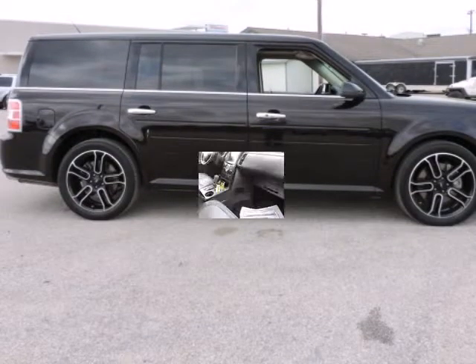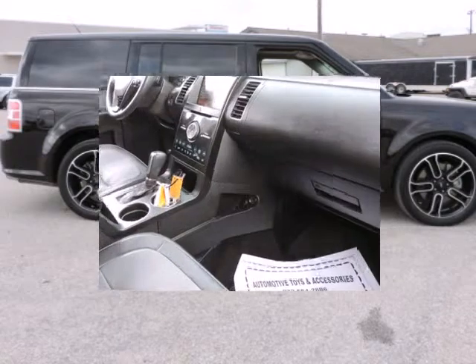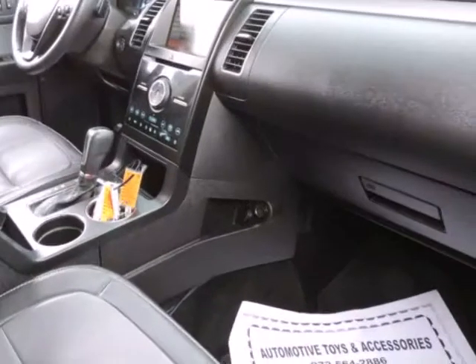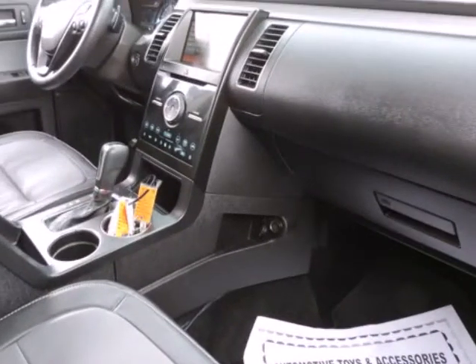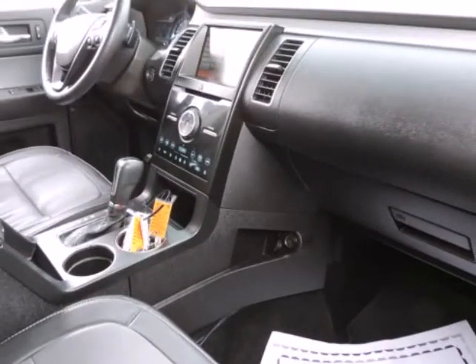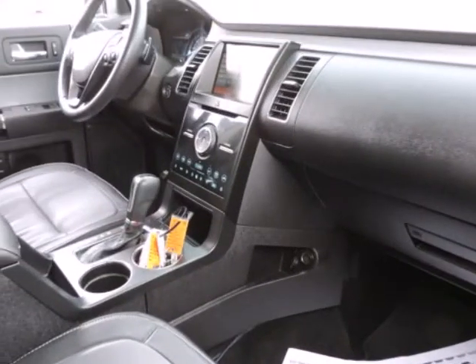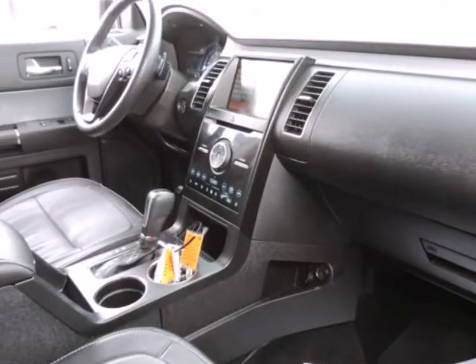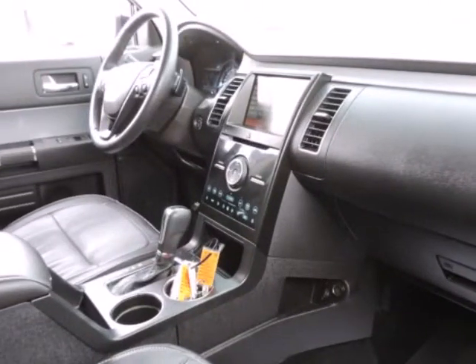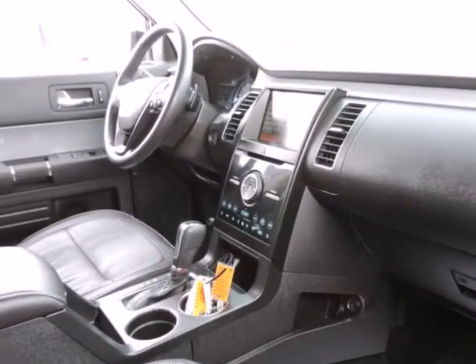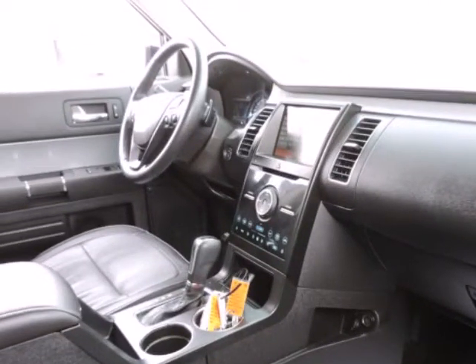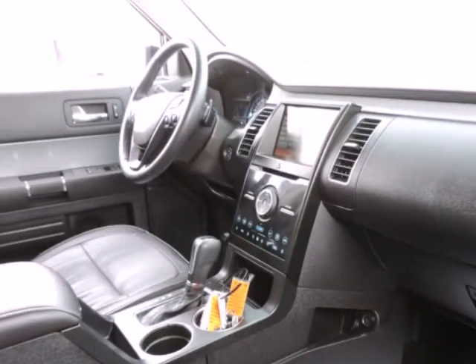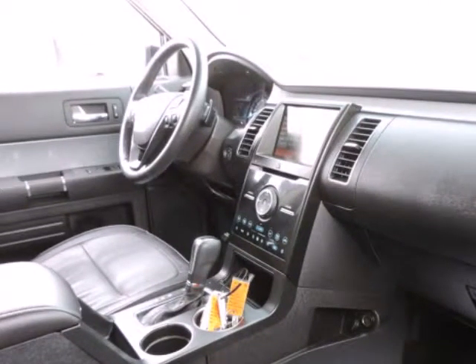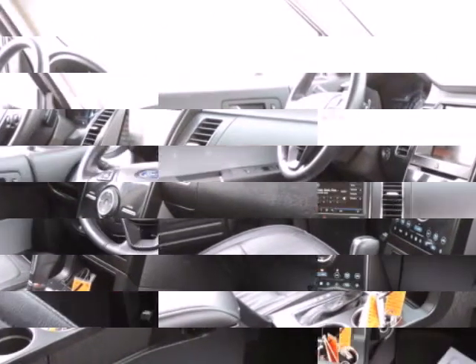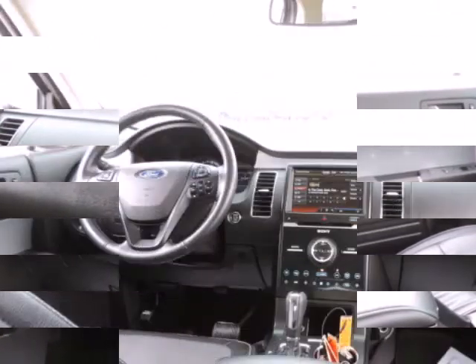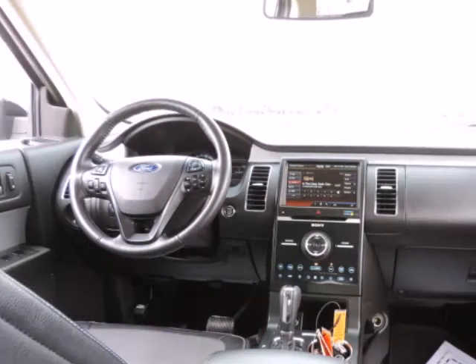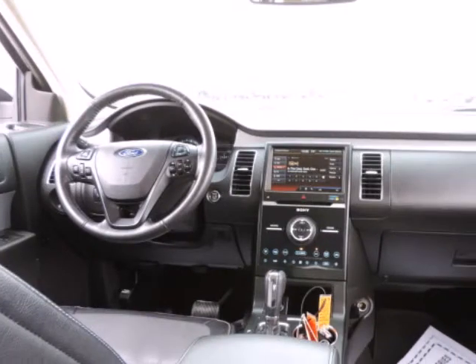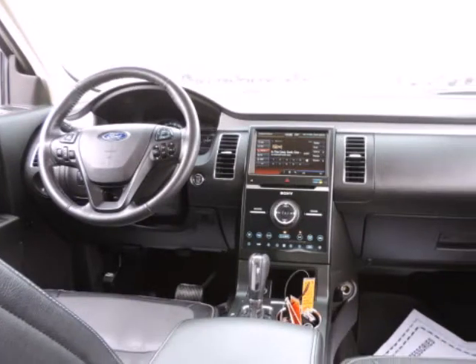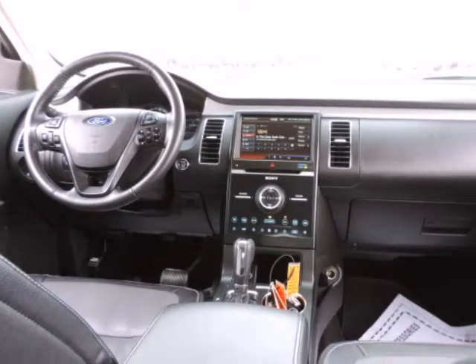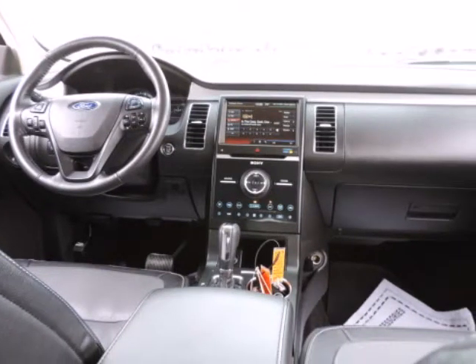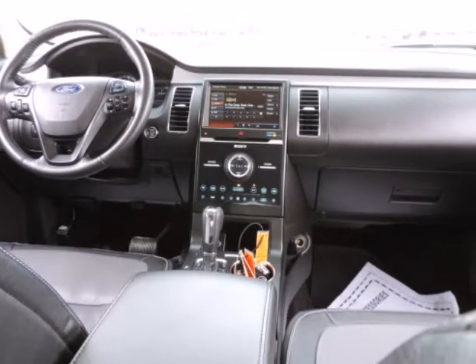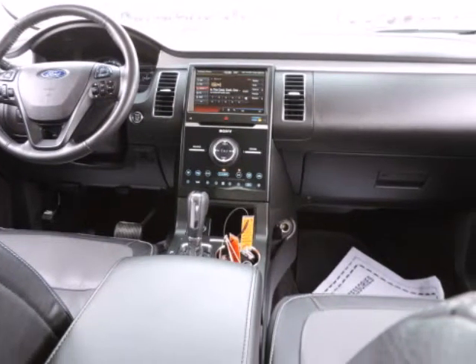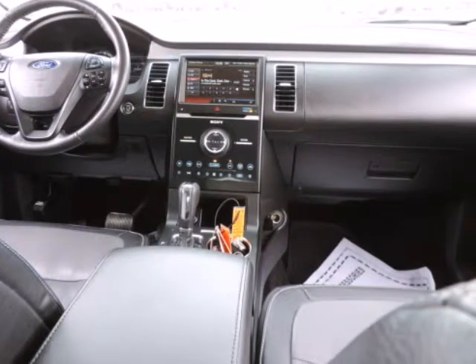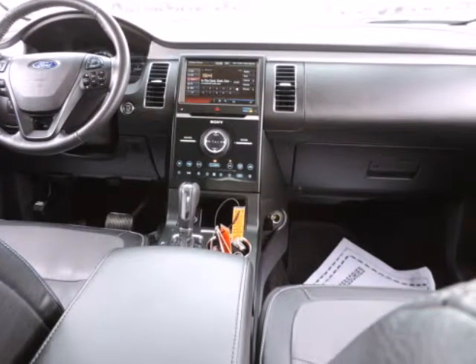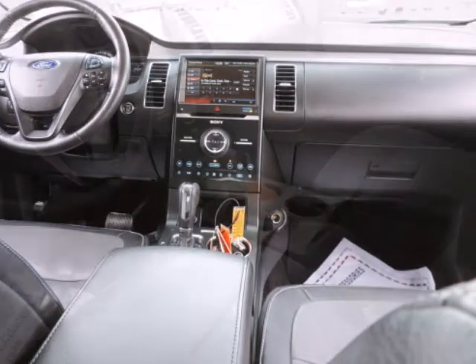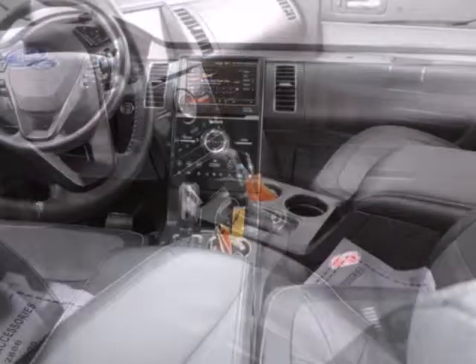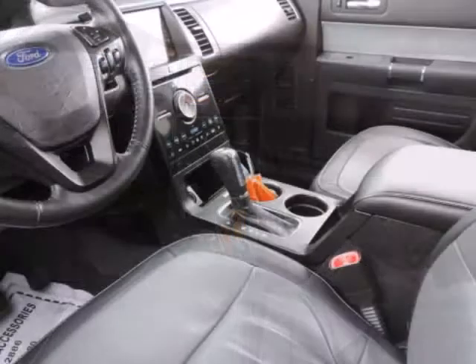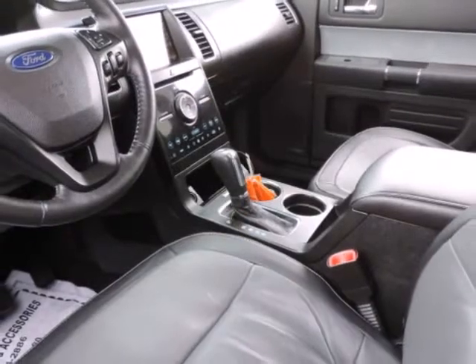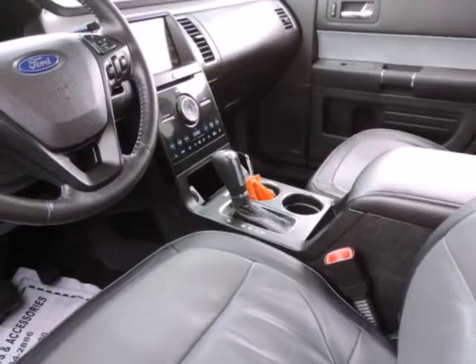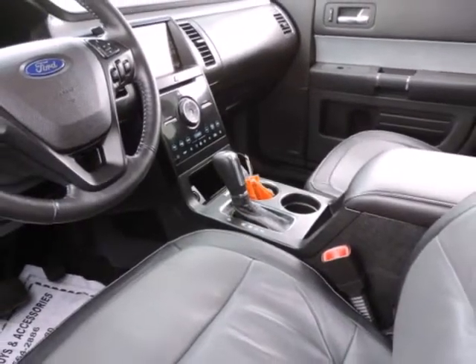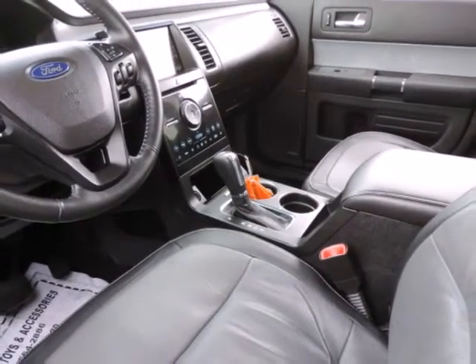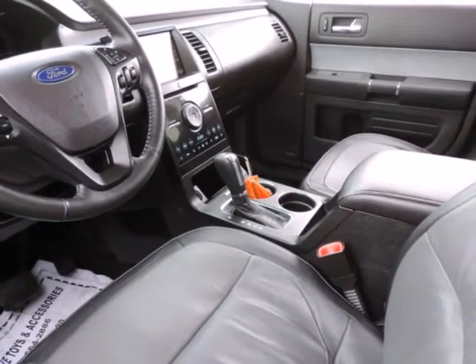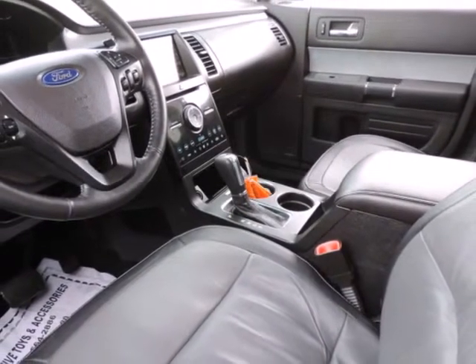Navigation System, Pedal Memory, Perforated Leather Second Row Heated Reclining Seats, Perforated Leather Trim Bucket Seats, Power Driver Seat, Power Windows, Premium Audio System Sony, Remote Keyless Entry.